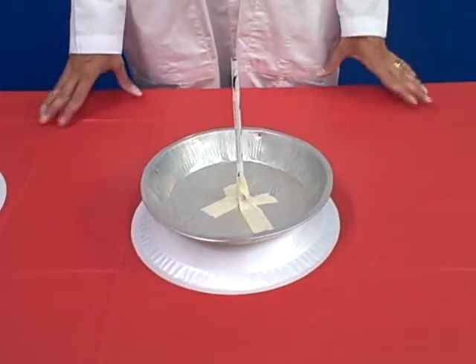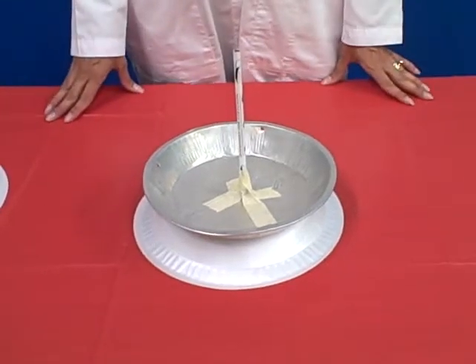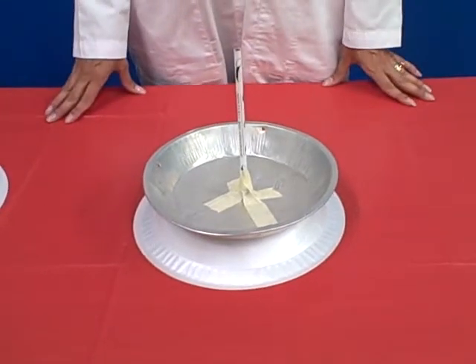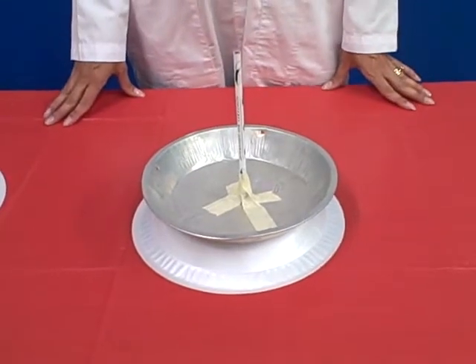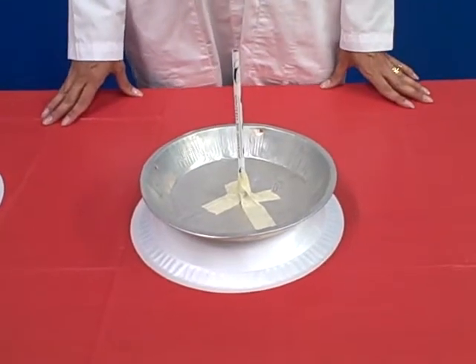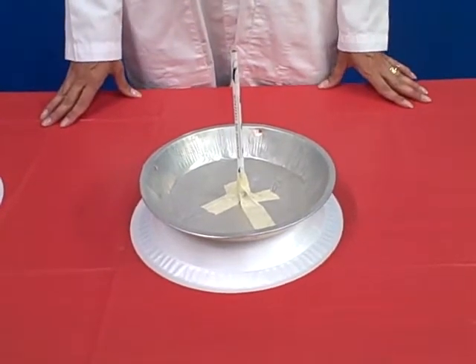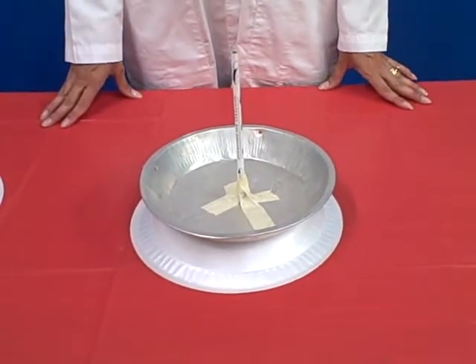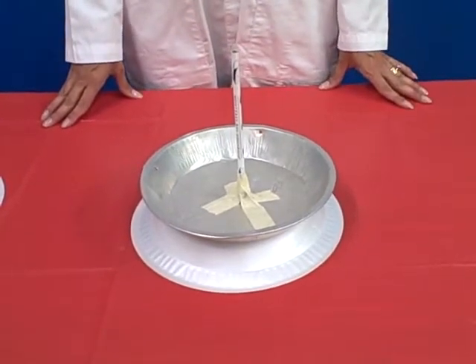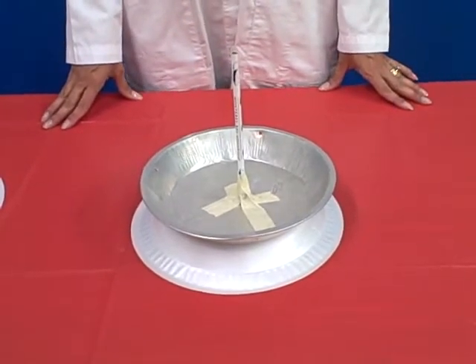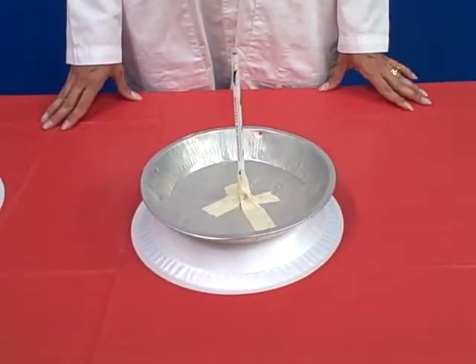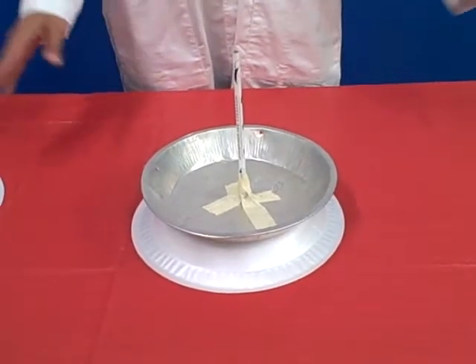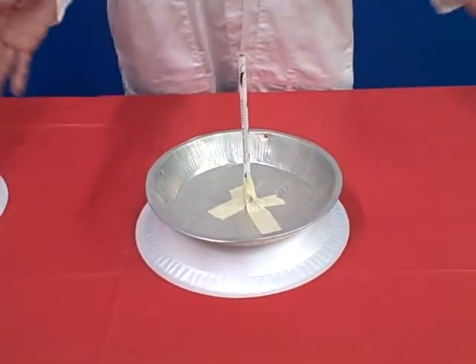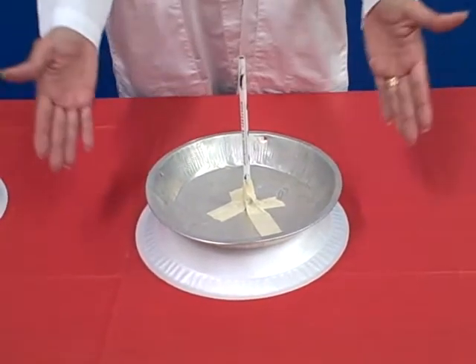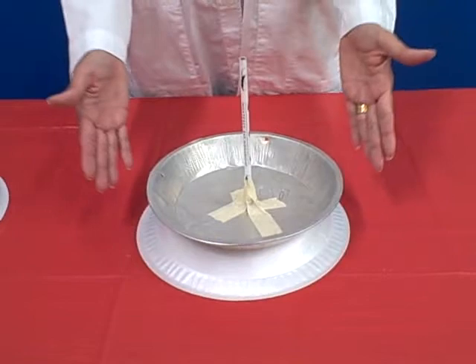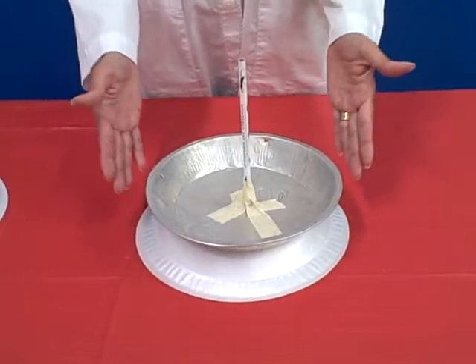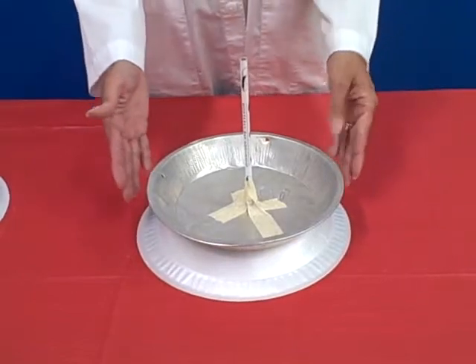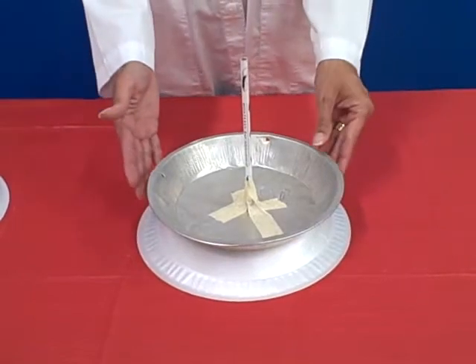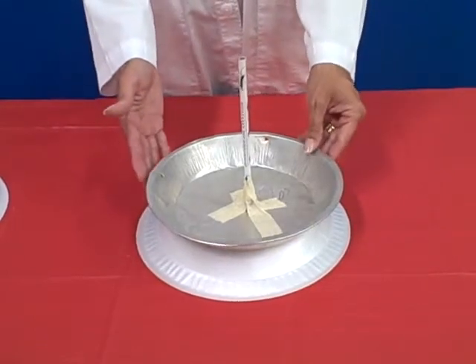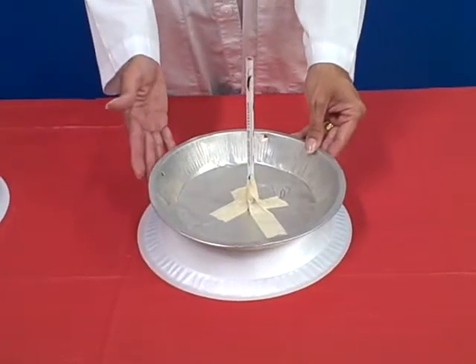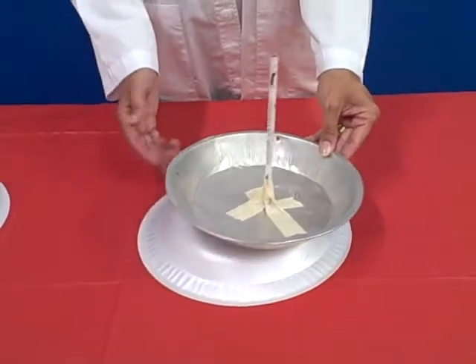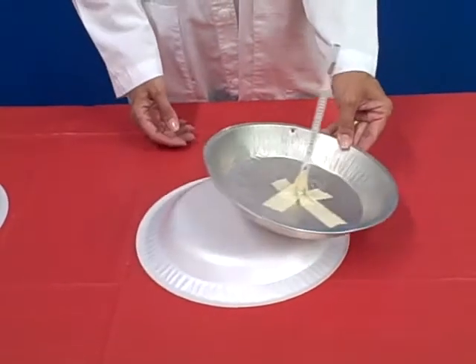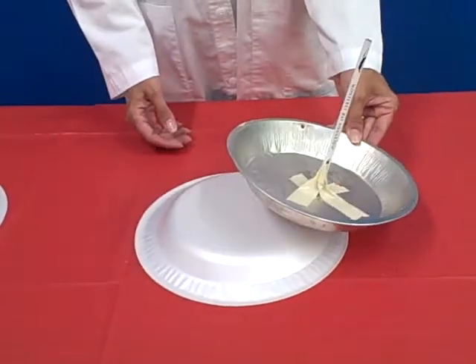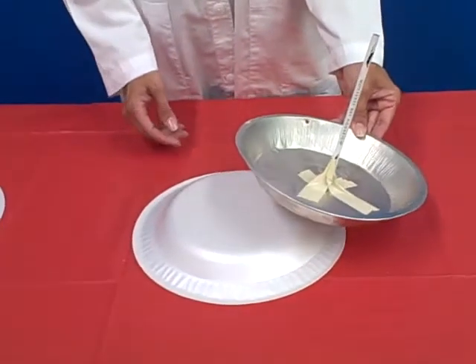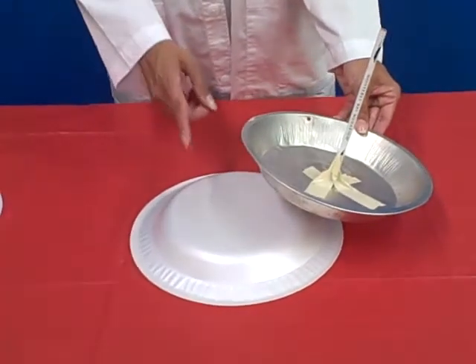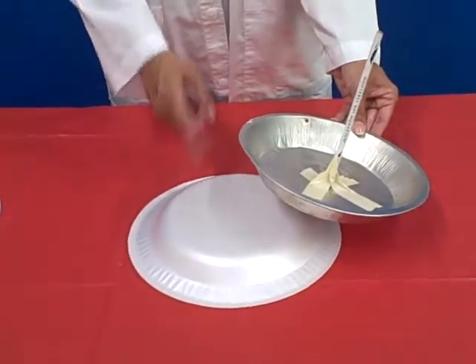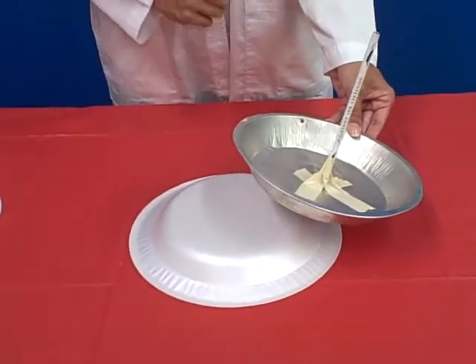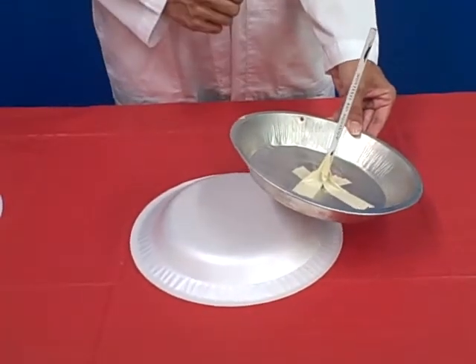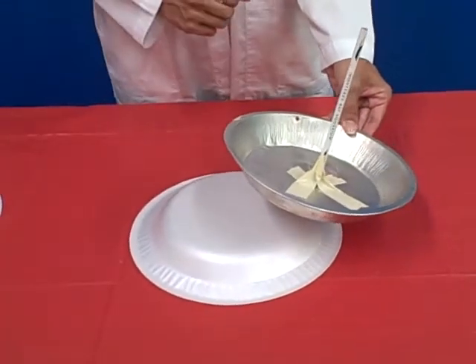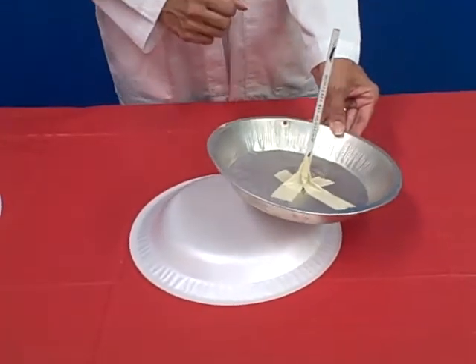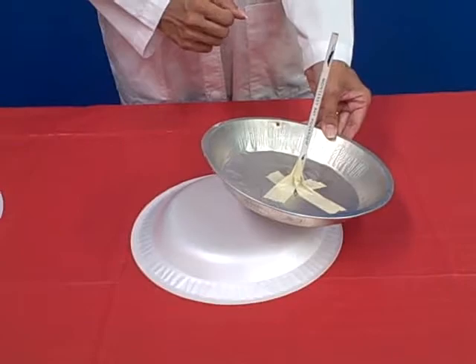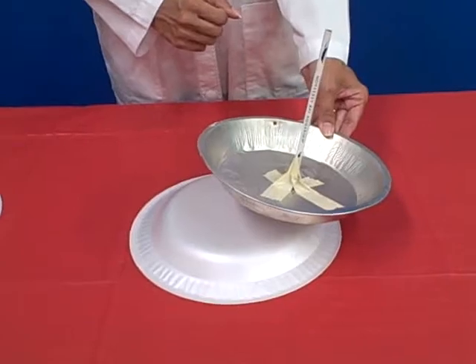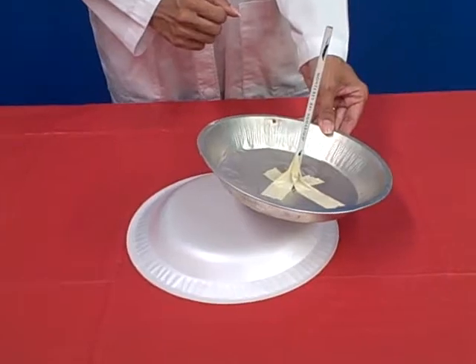Welcome to Totally Toyrific, lesson number five. In this activity we're going to build a super sparker to show what static electricity is all about.